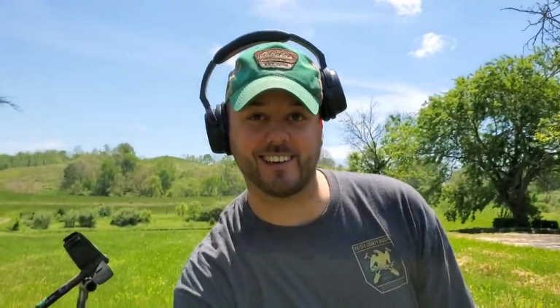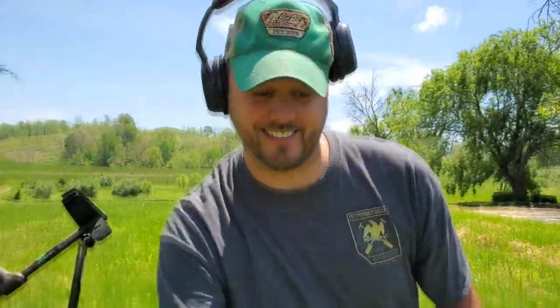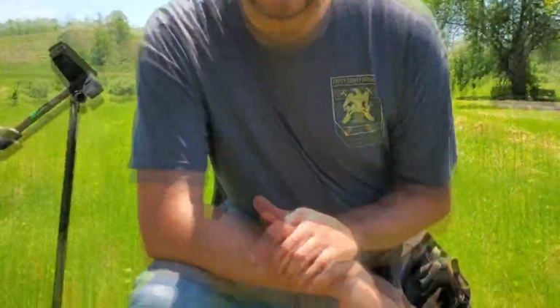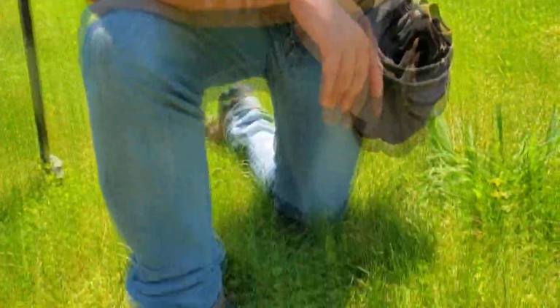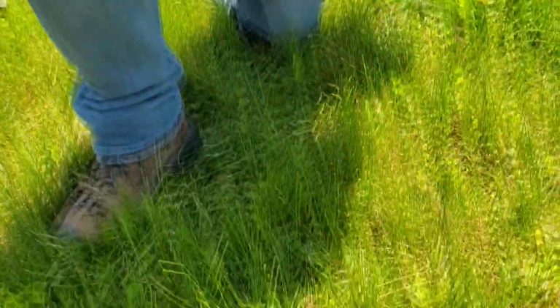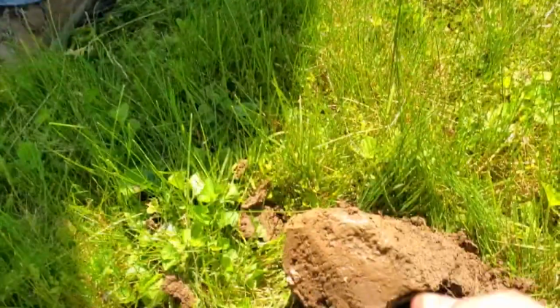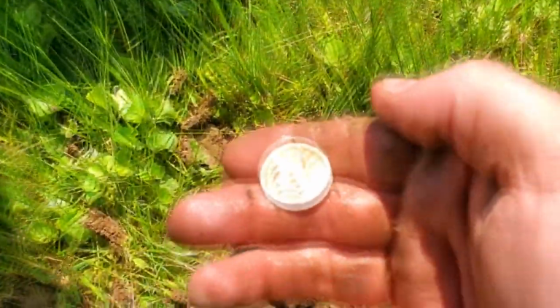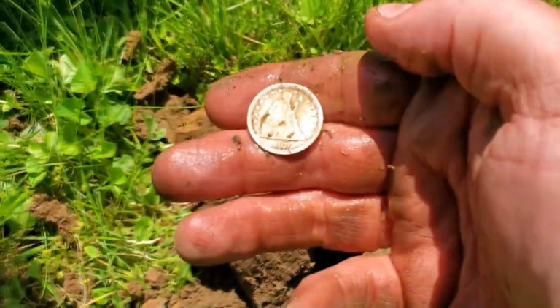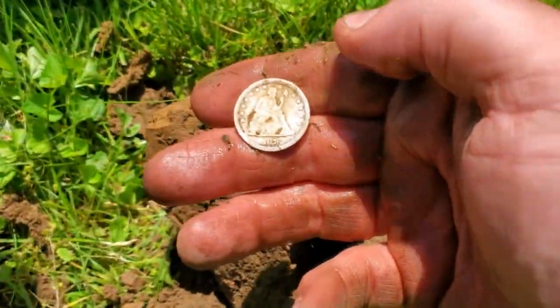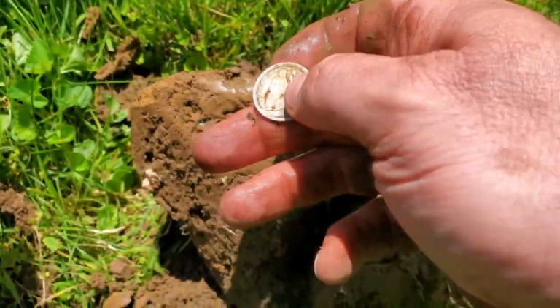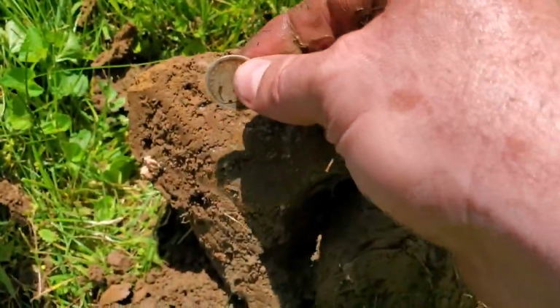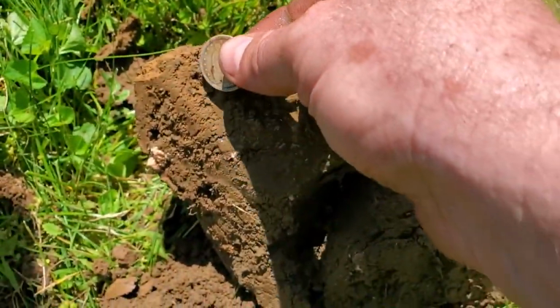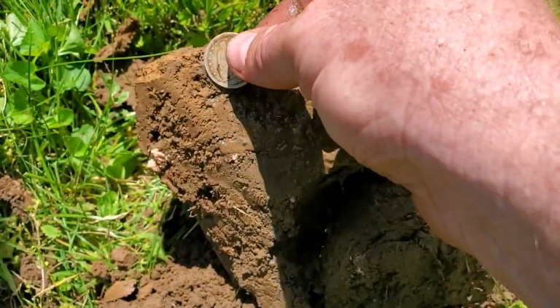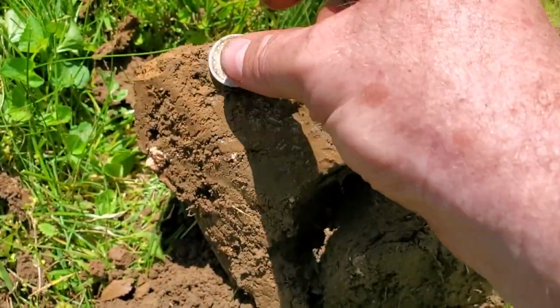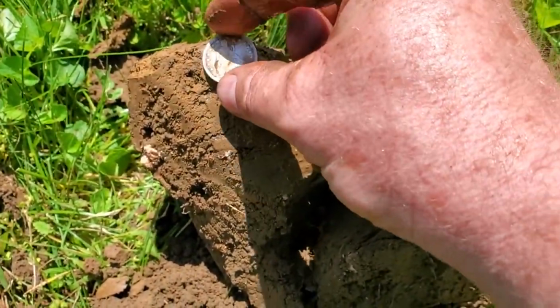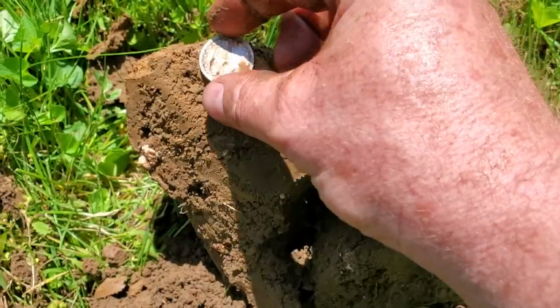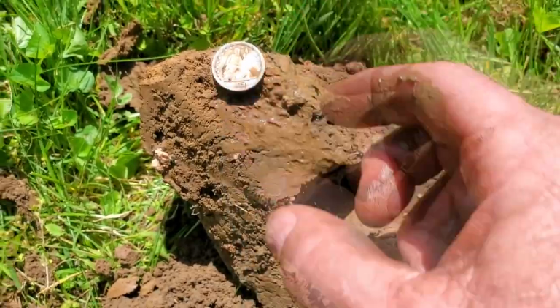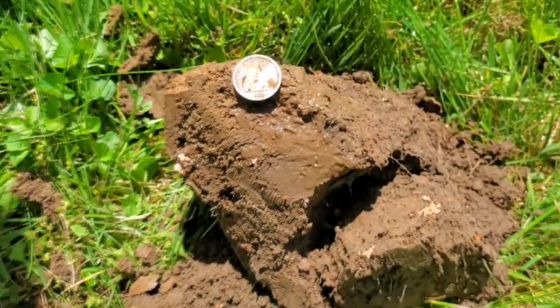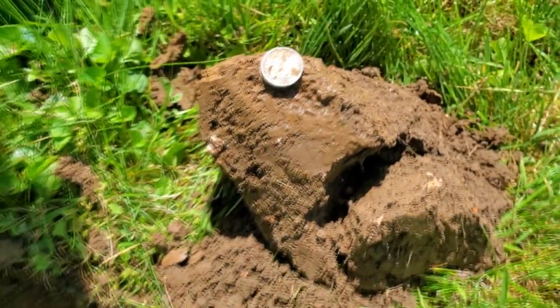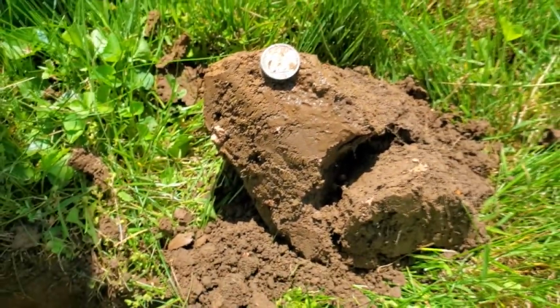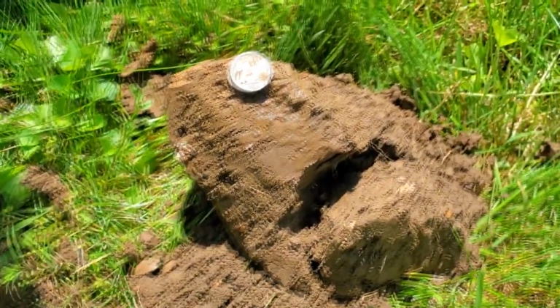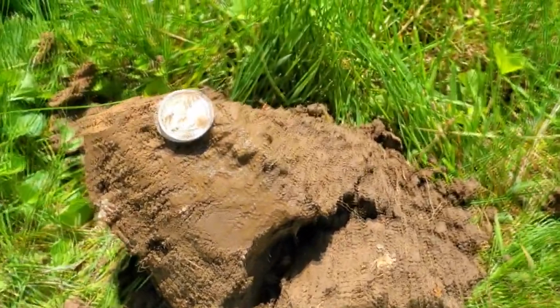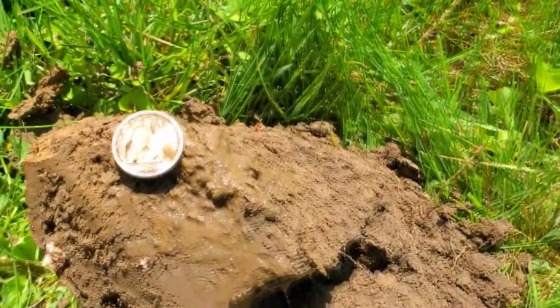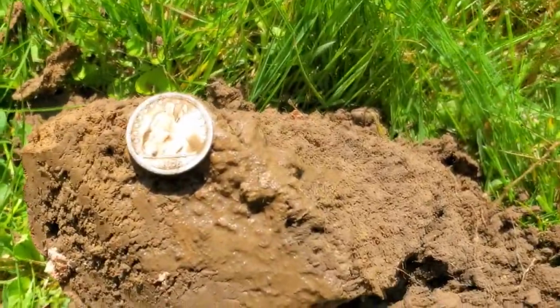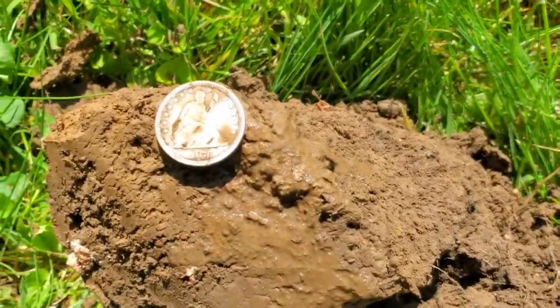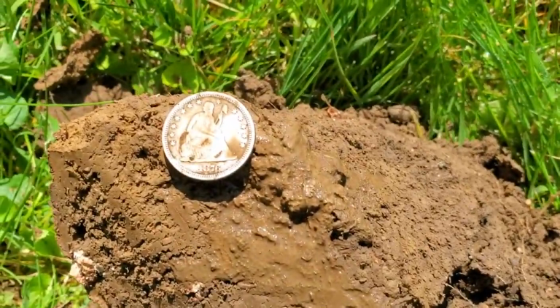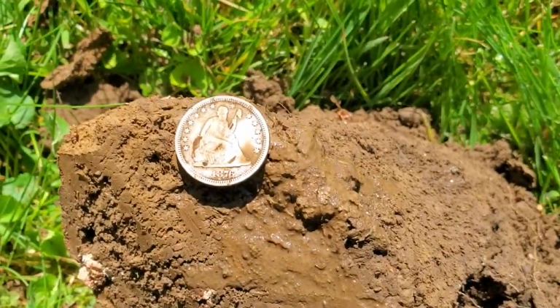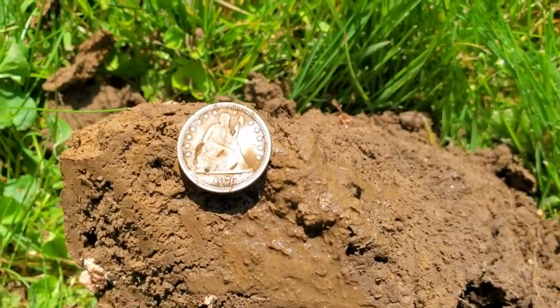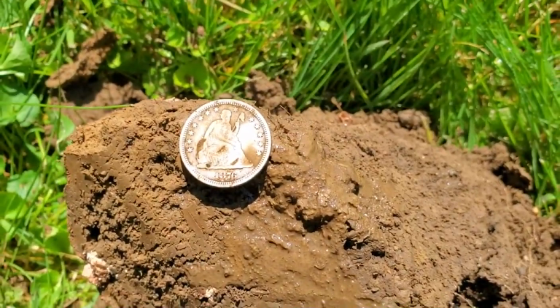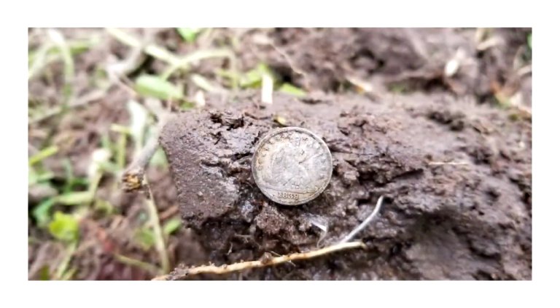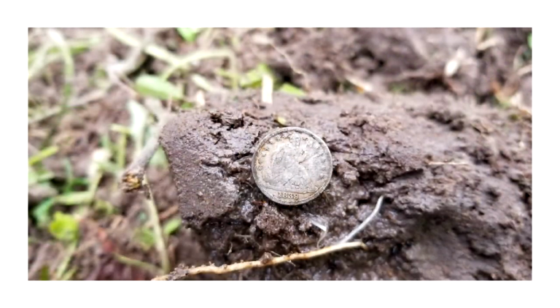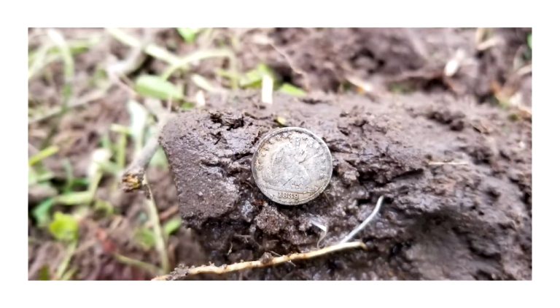I tell you what, that's better than a larger coin. Check that out — first target, 1876 seated quarter!